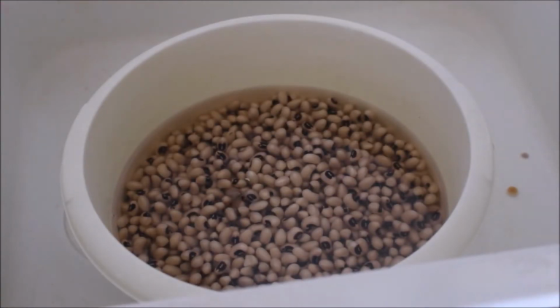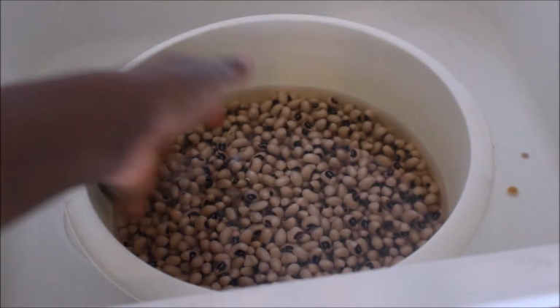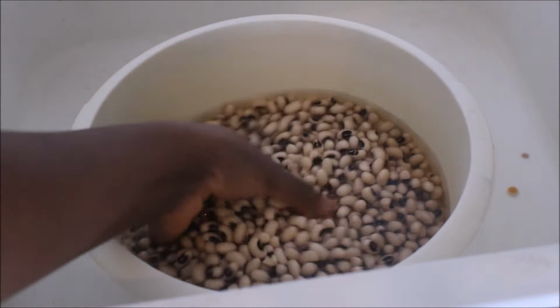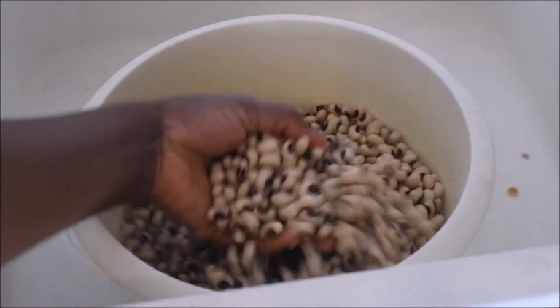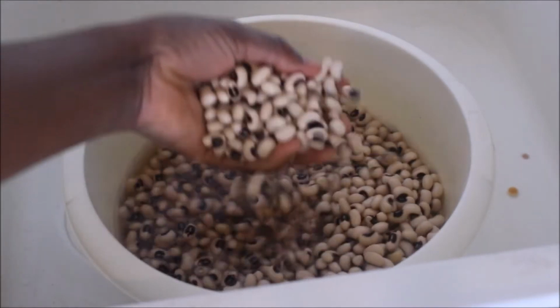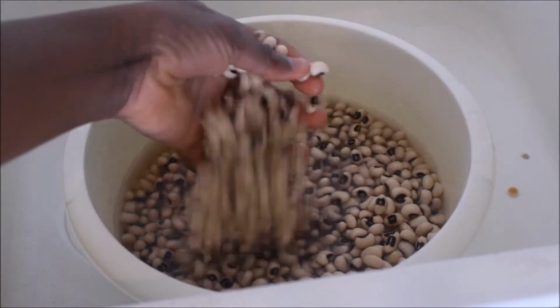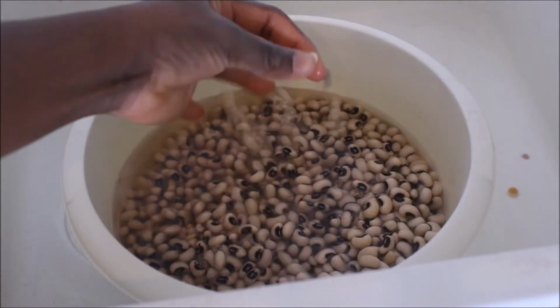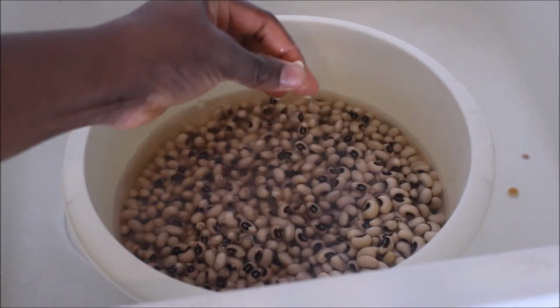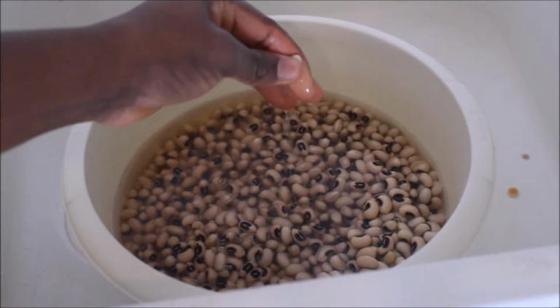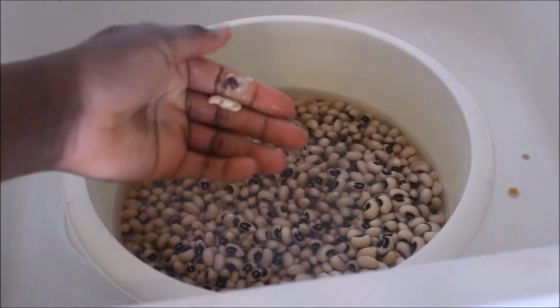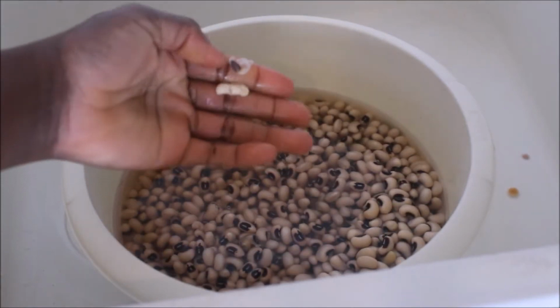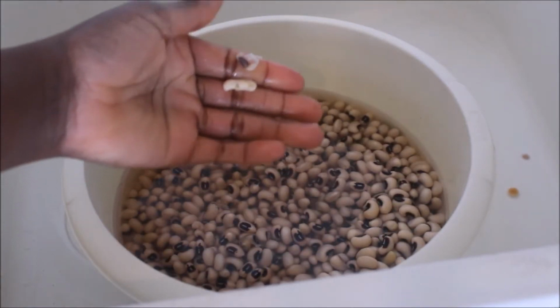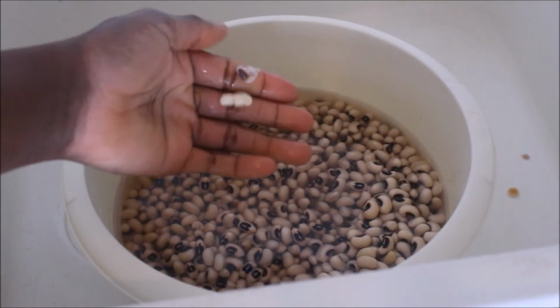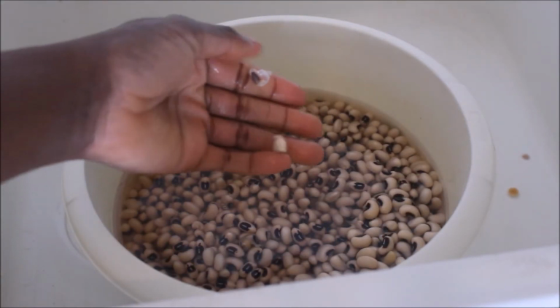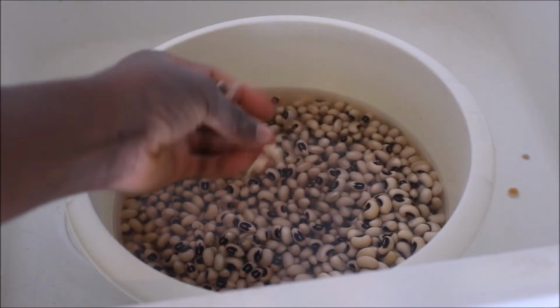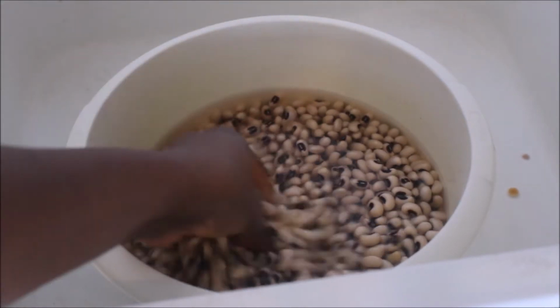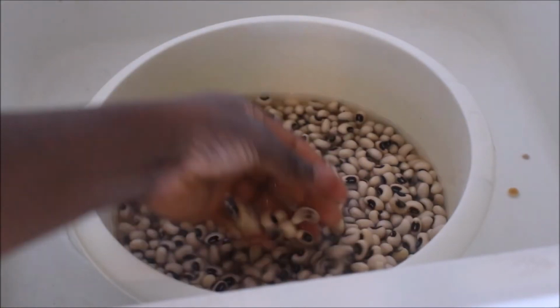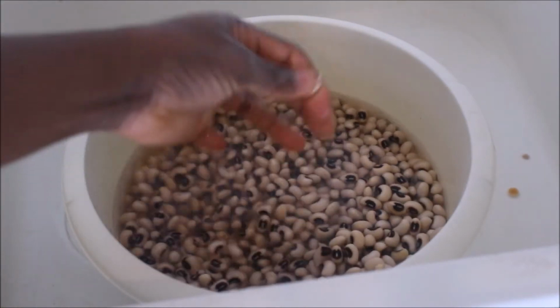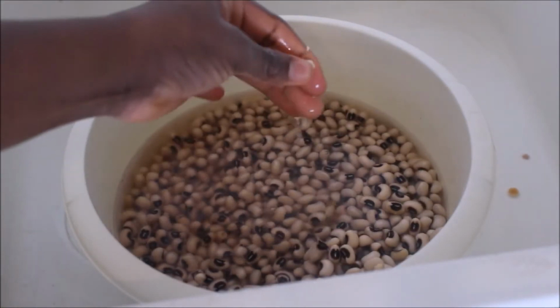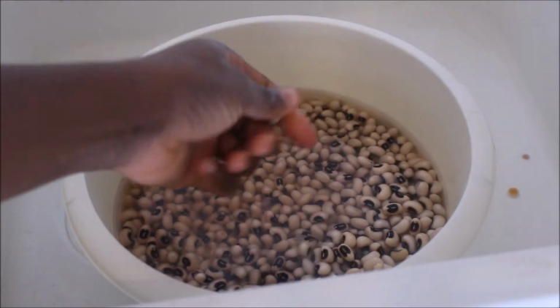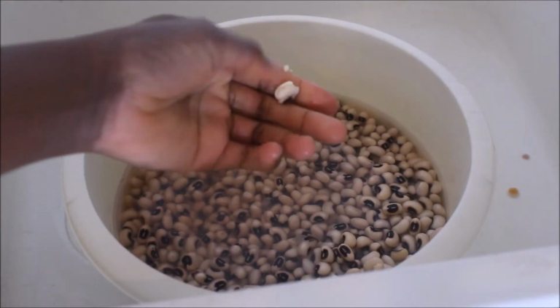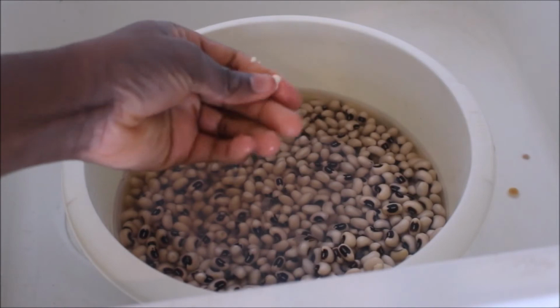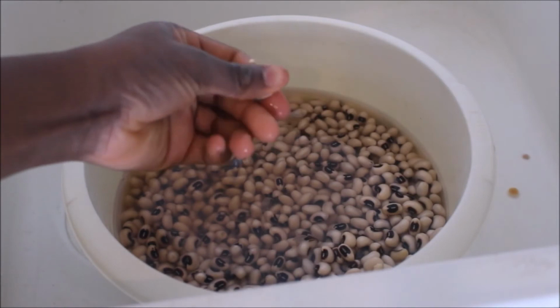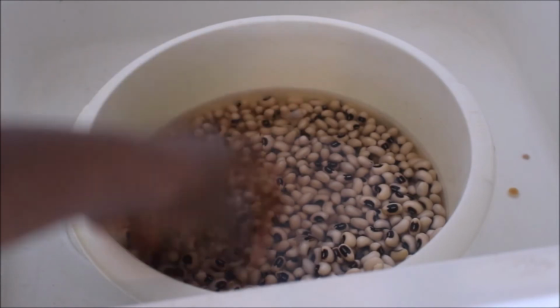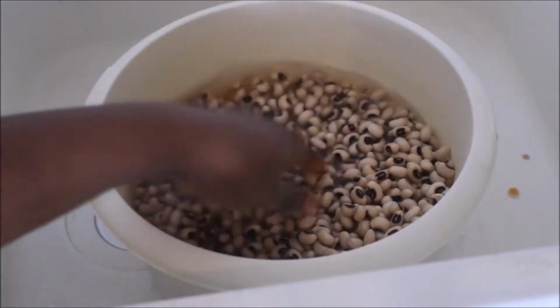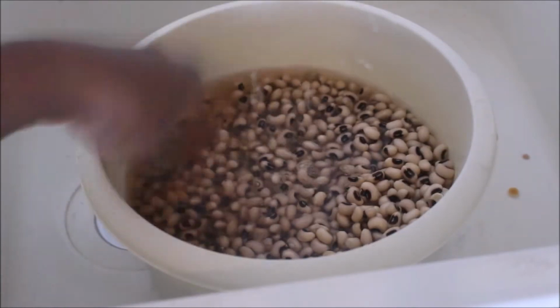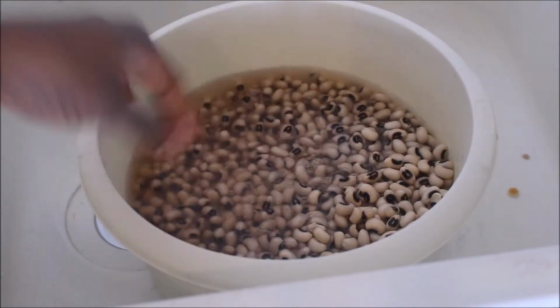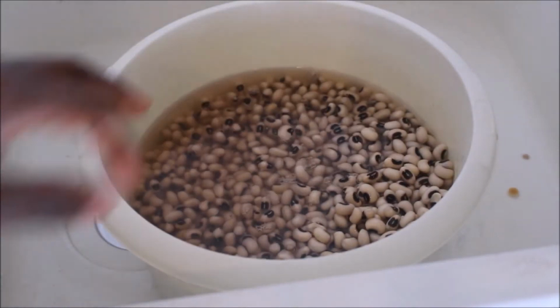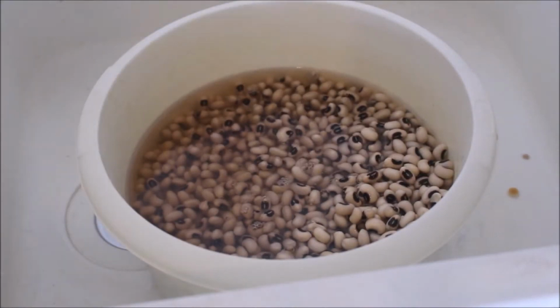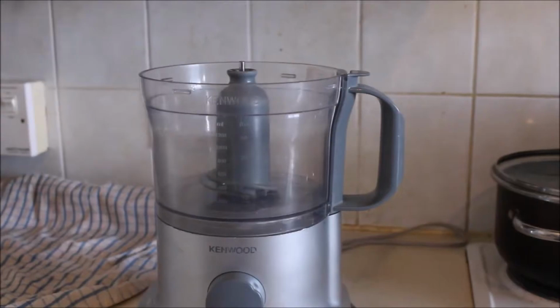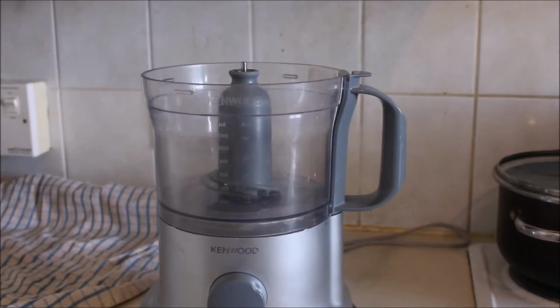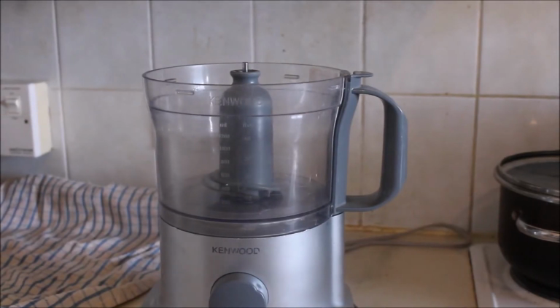I'm going to start by soaking my beans in water. I've already done this — I forgot to film that part. I soaked my beans for about 30 minutes, to the extent that I can easily peel the shell out of the beans.